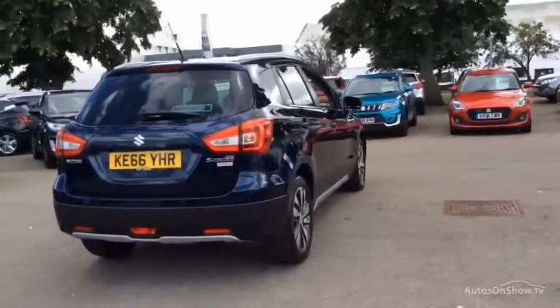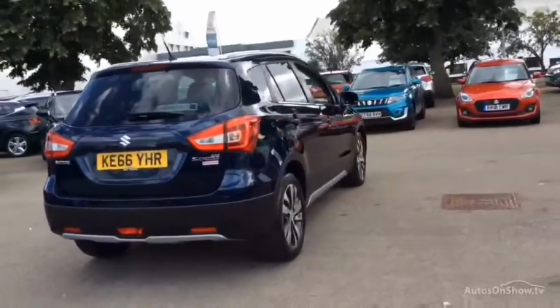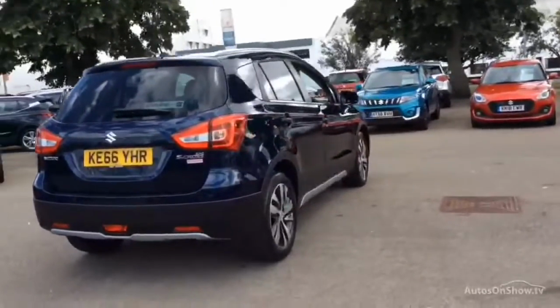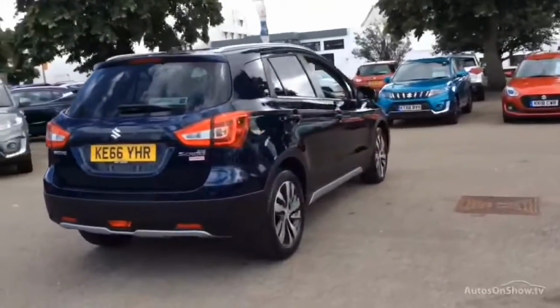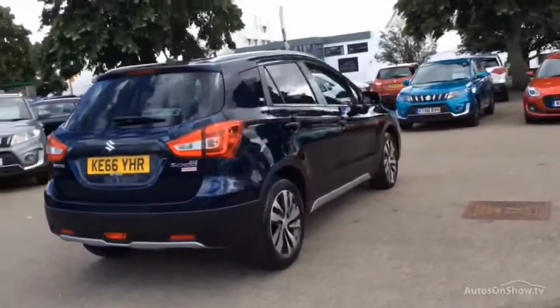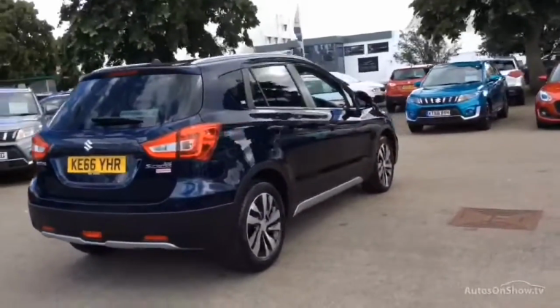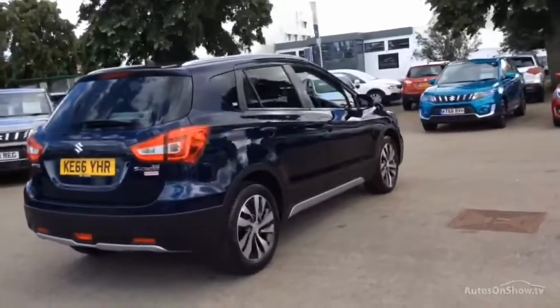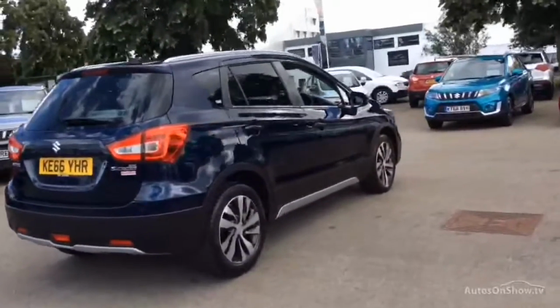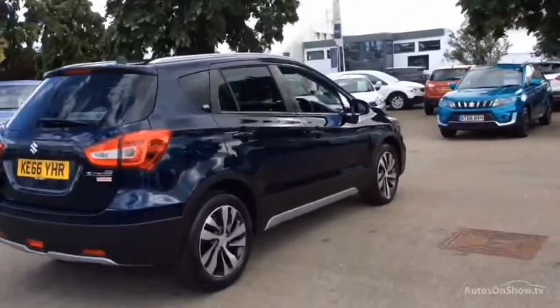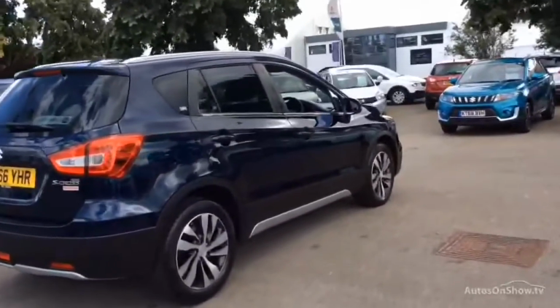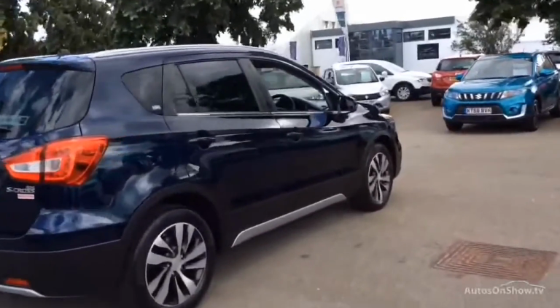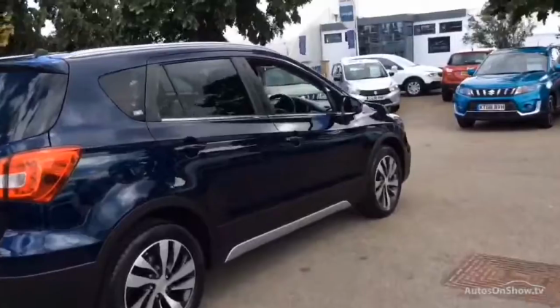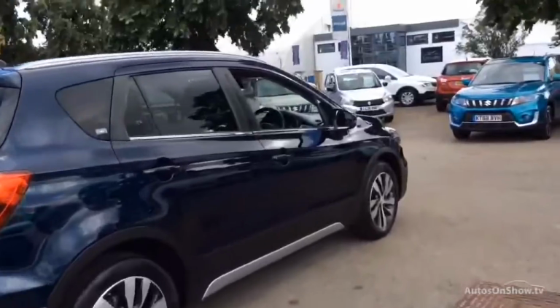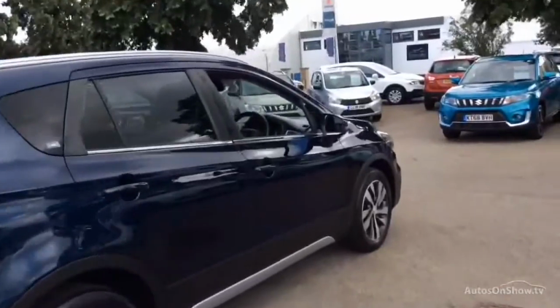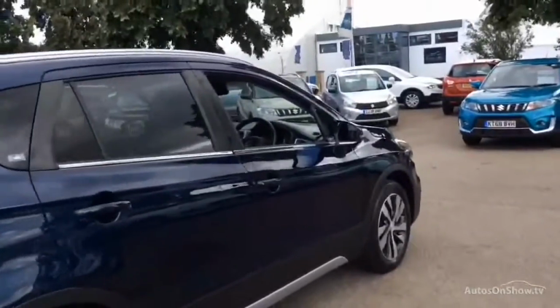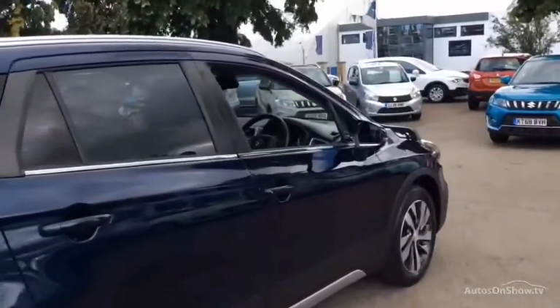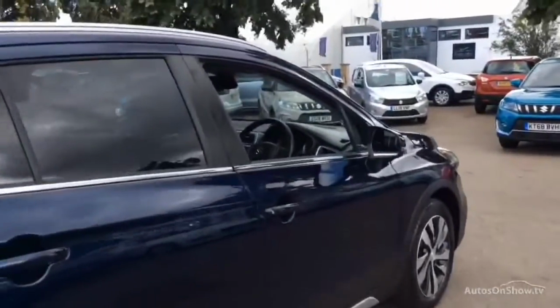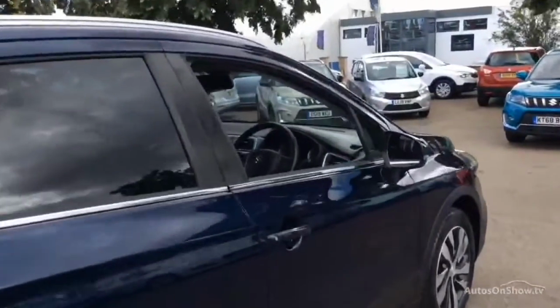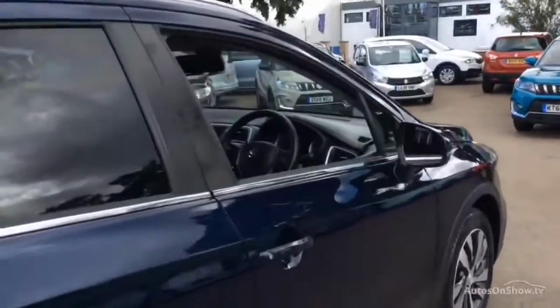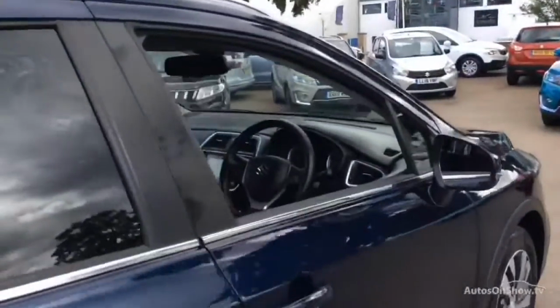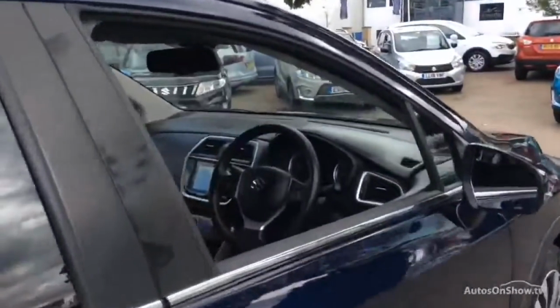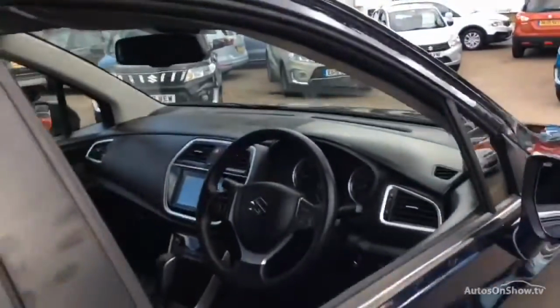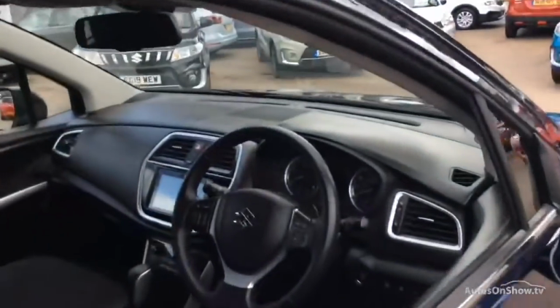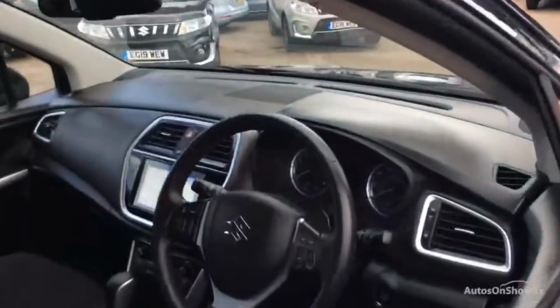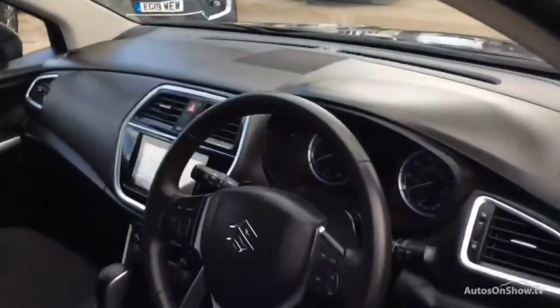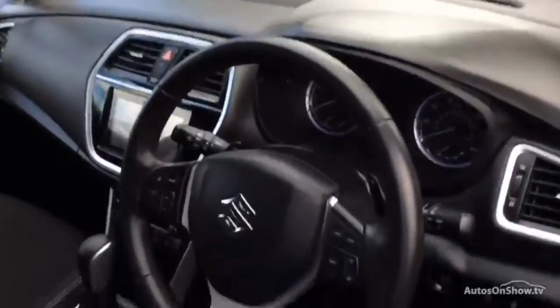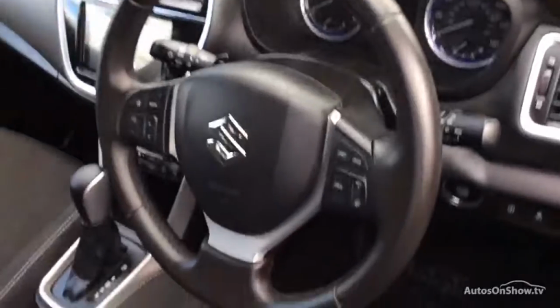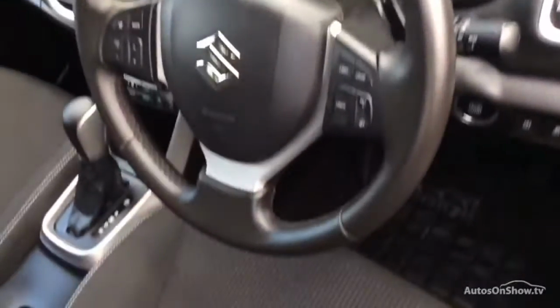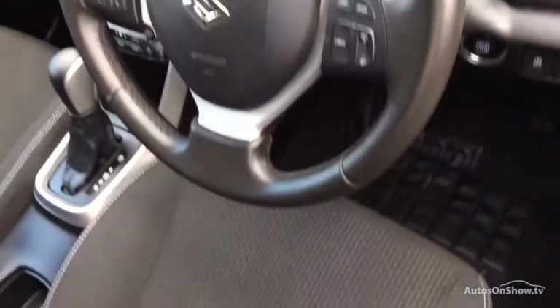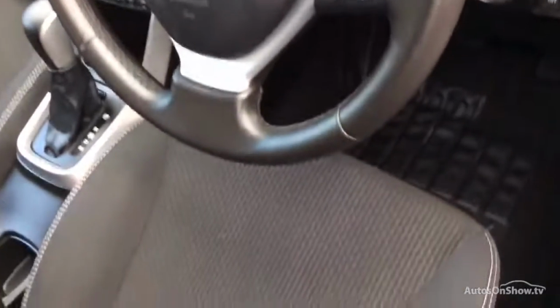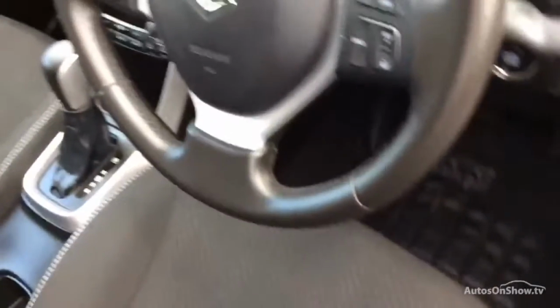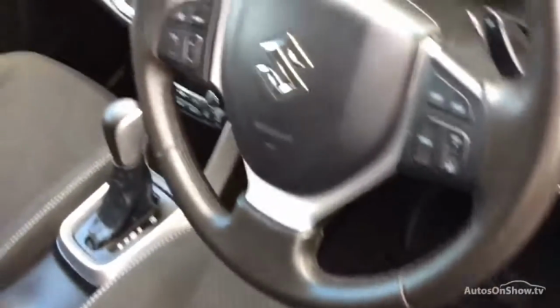We have access to over 100 approved pre-owned Suzuki models in group stock, with stock changing daily, so we're extremely confident we'll have the perfect model for you at one of our dealerships.